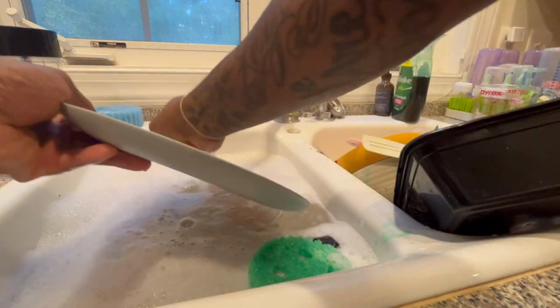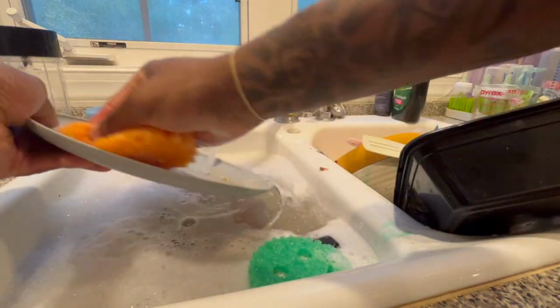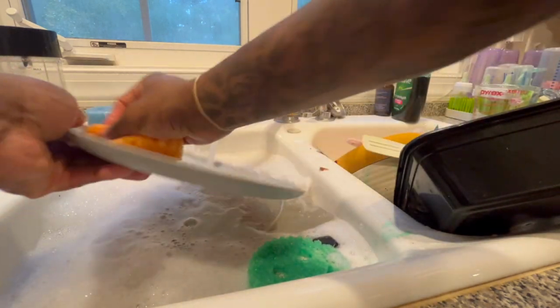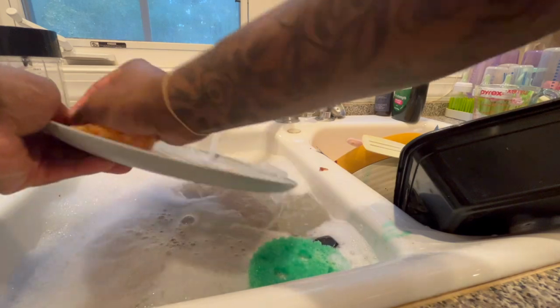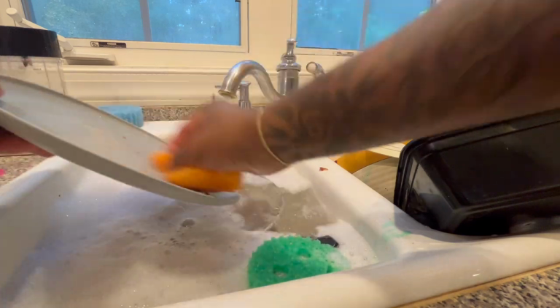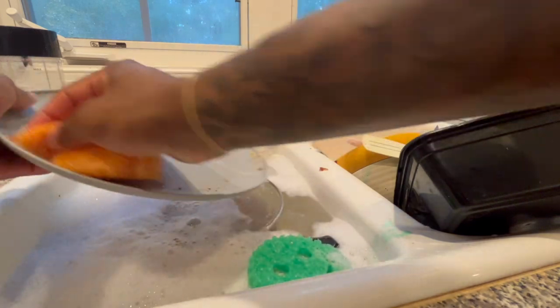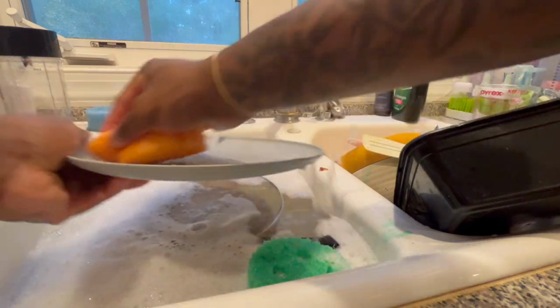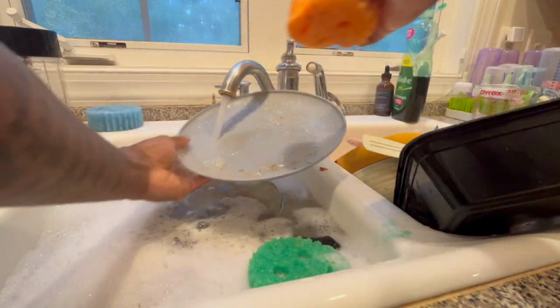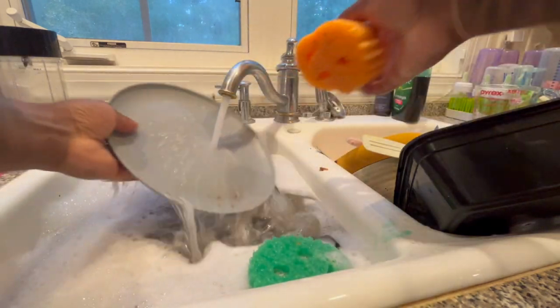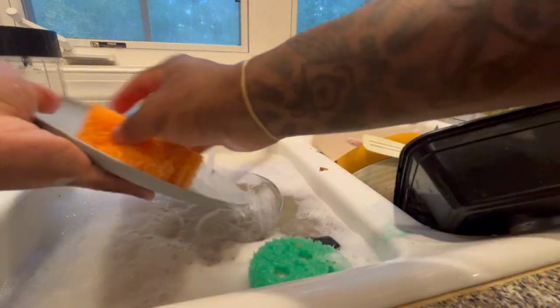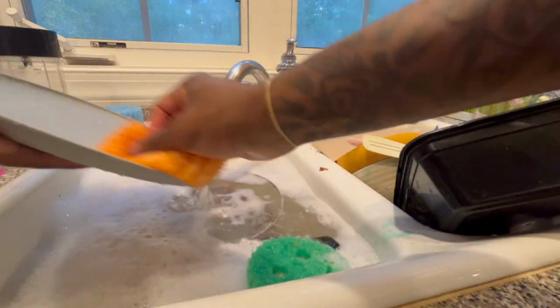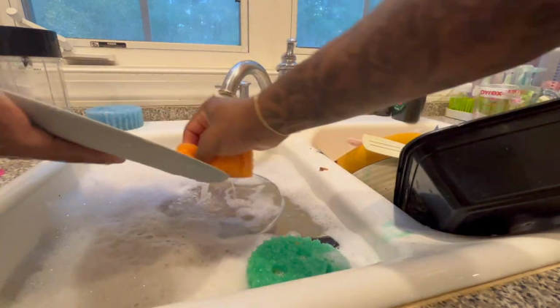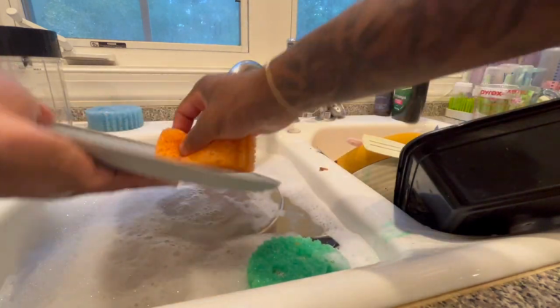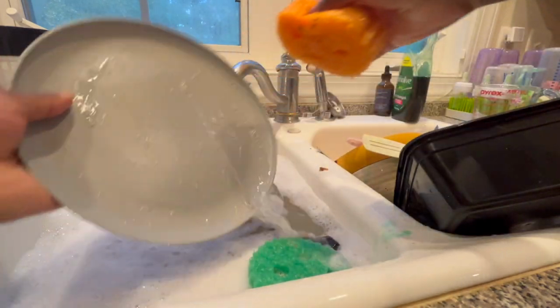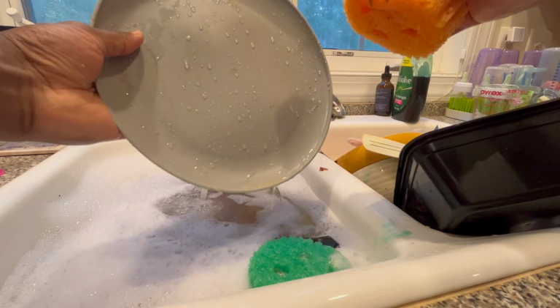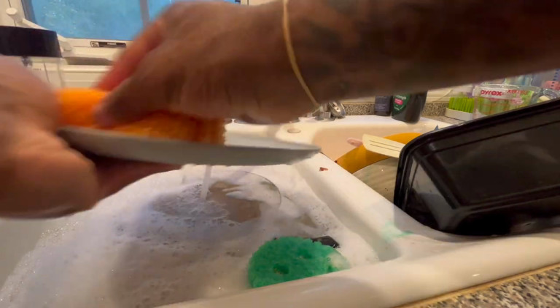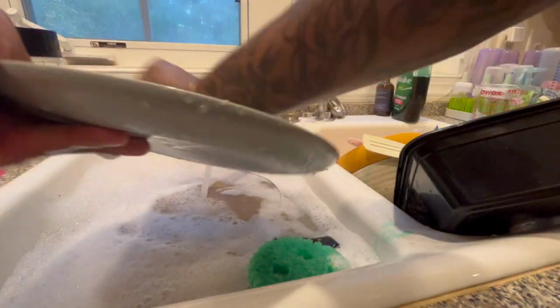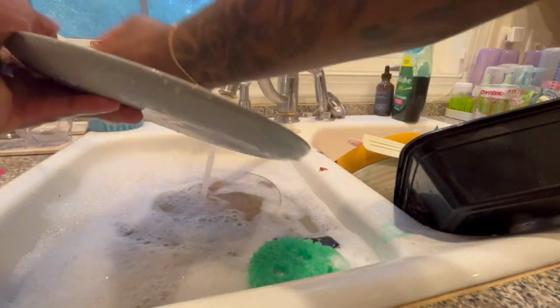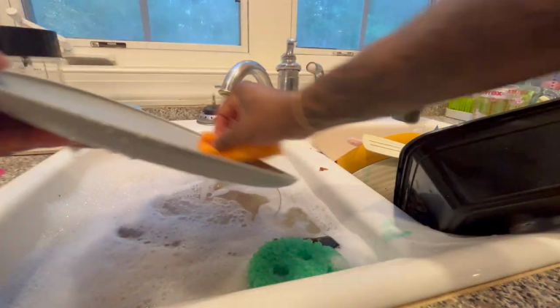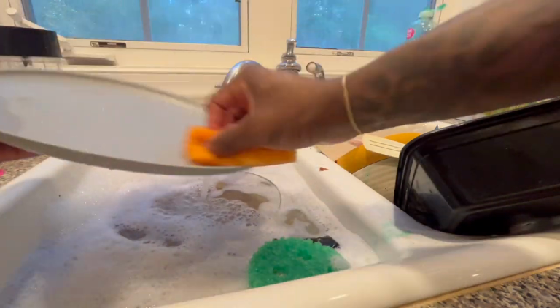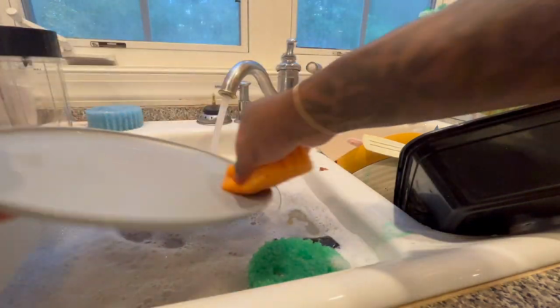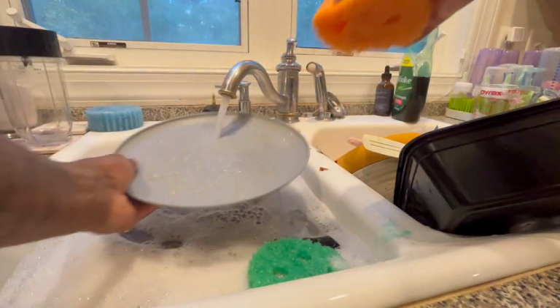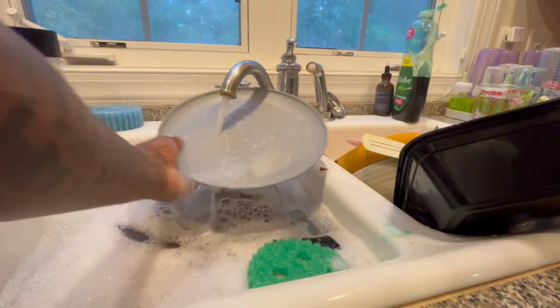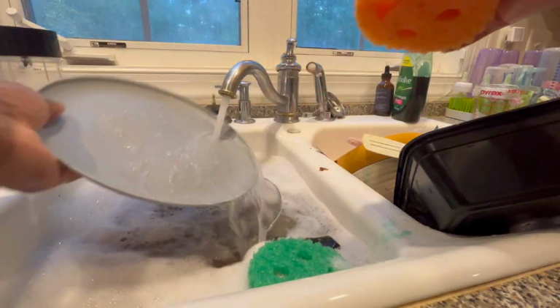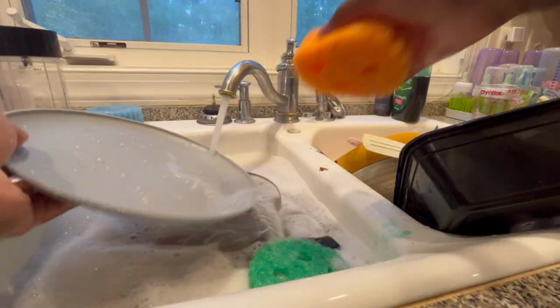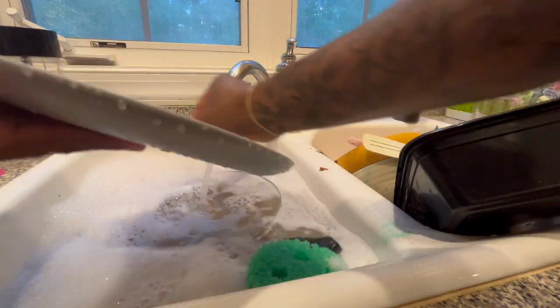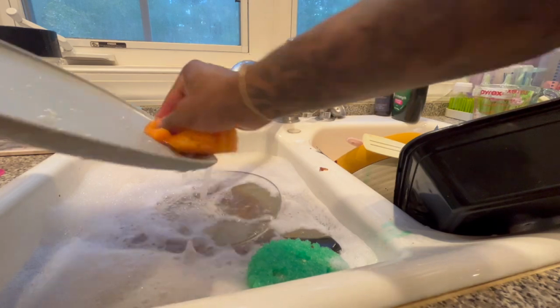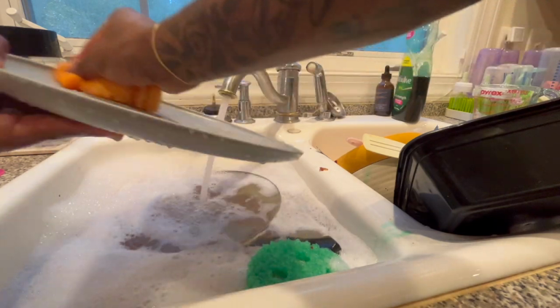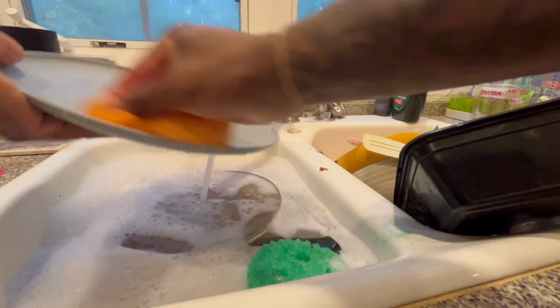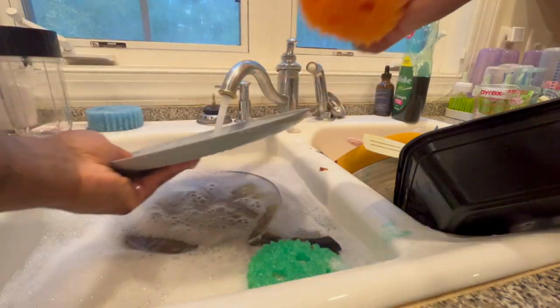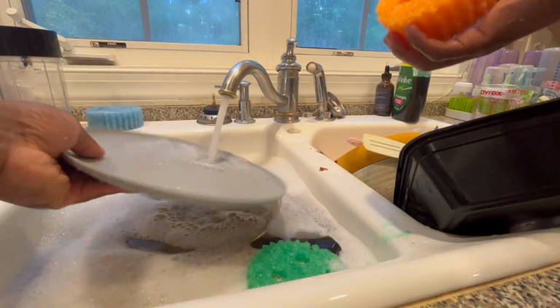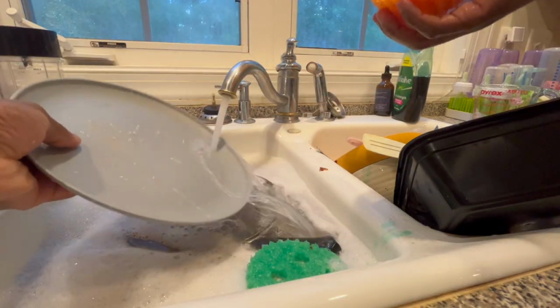Right now I'm scrubbing this plate nice and hard, getting all the extra grease and grime off, getting everything nicely prepped for the dishwasher.